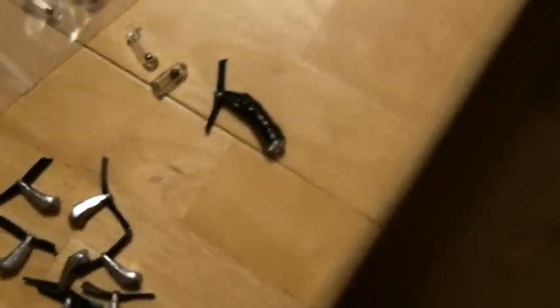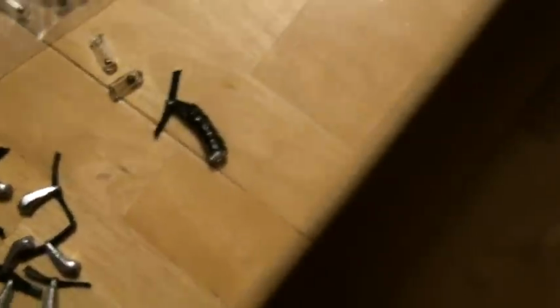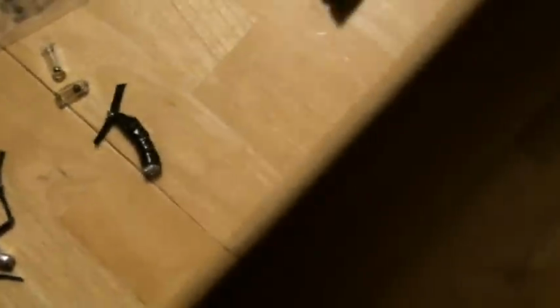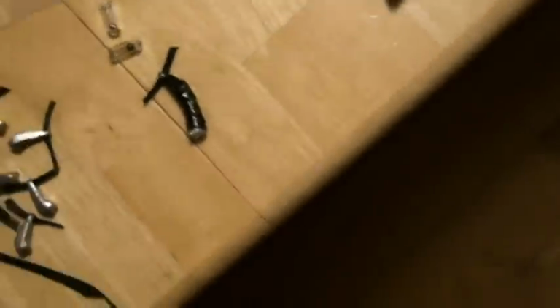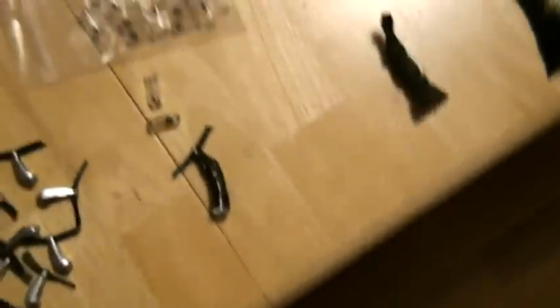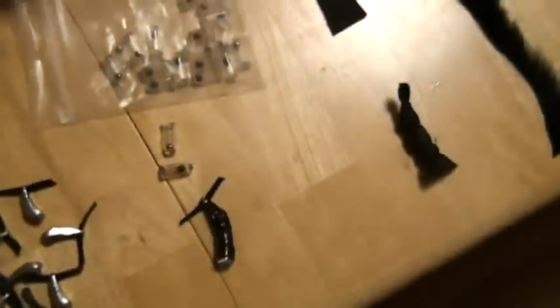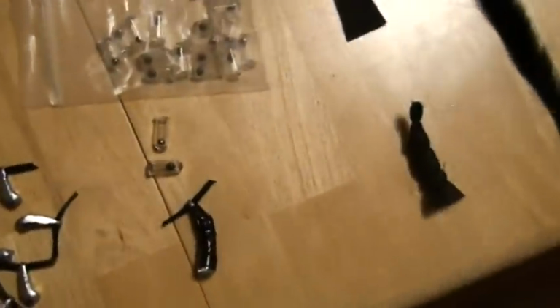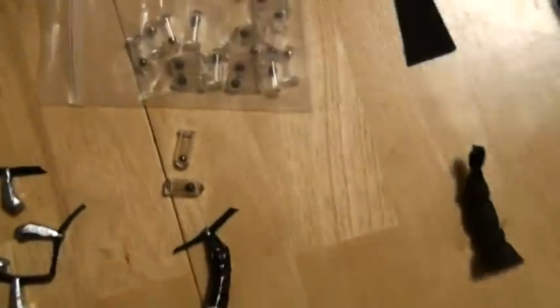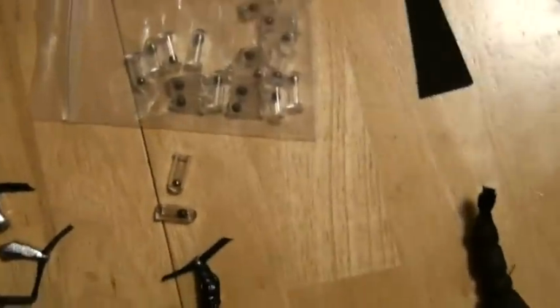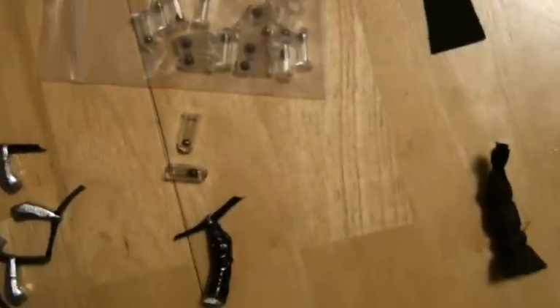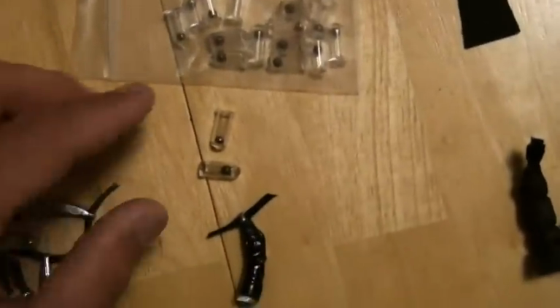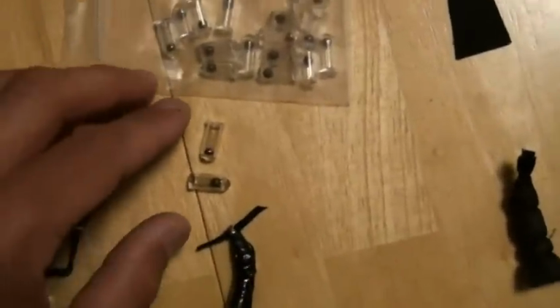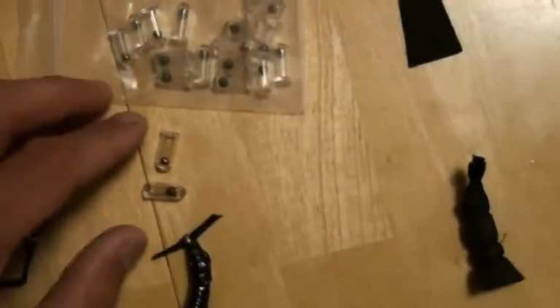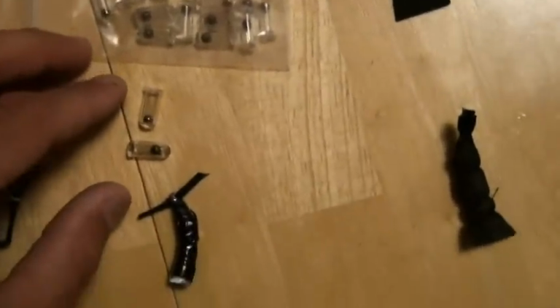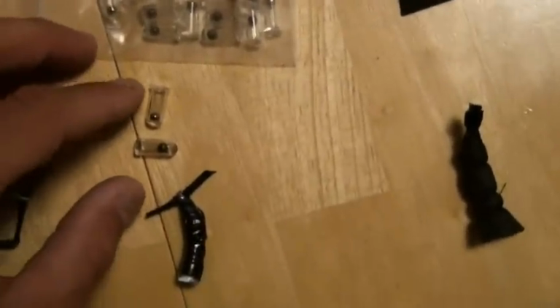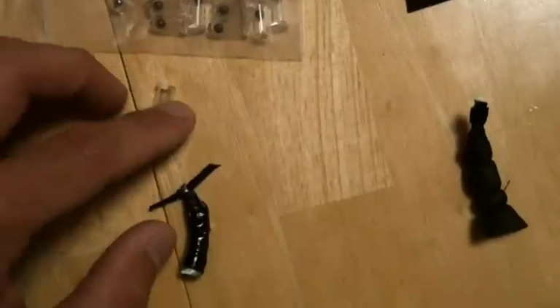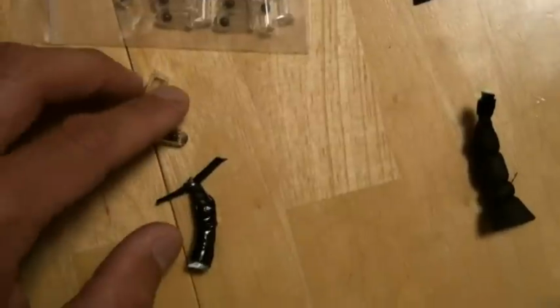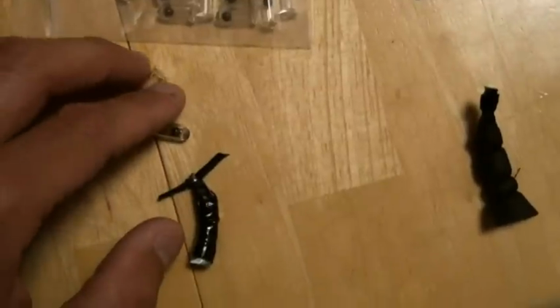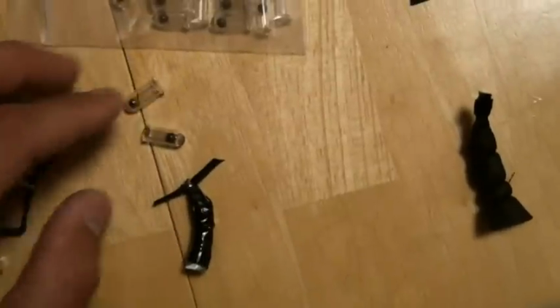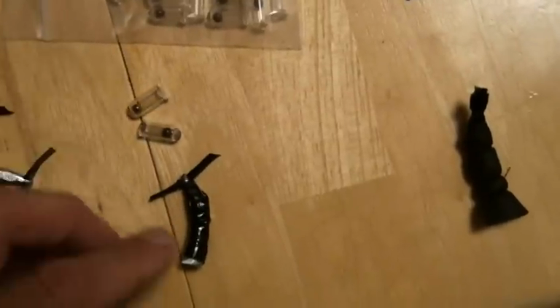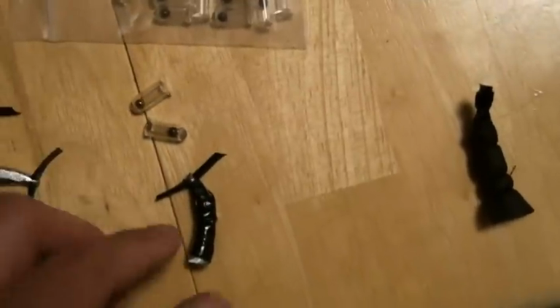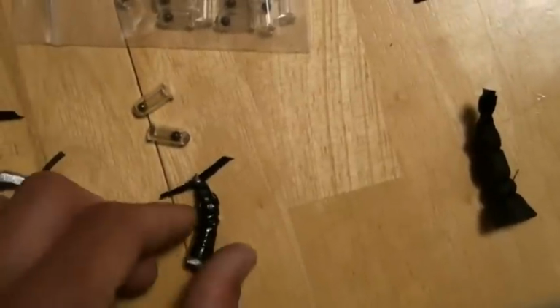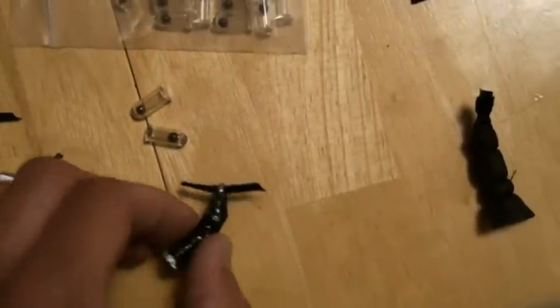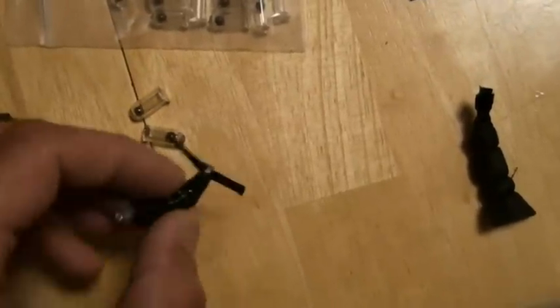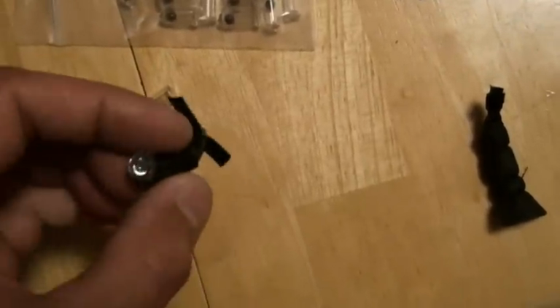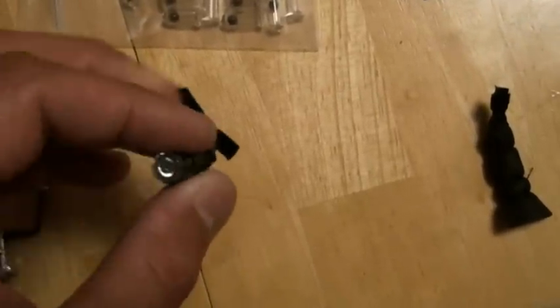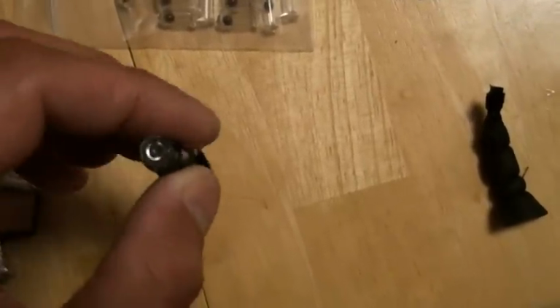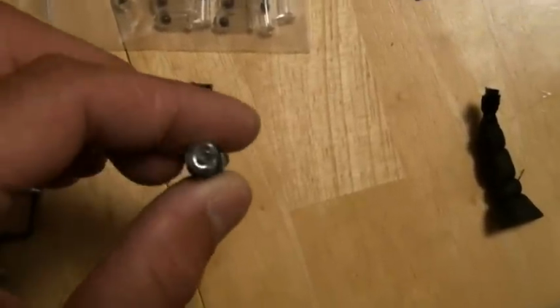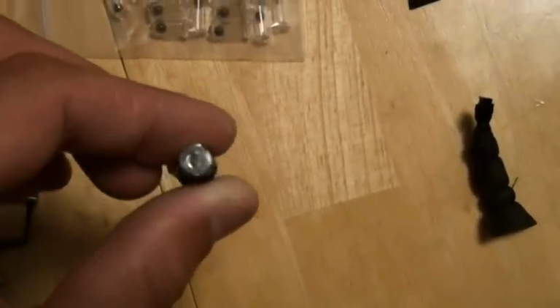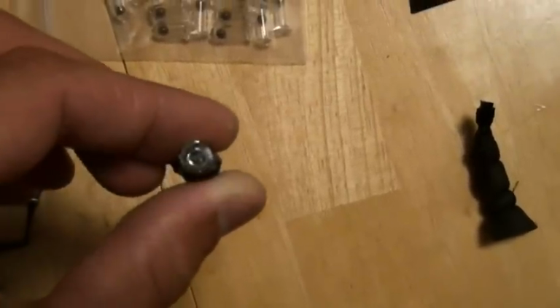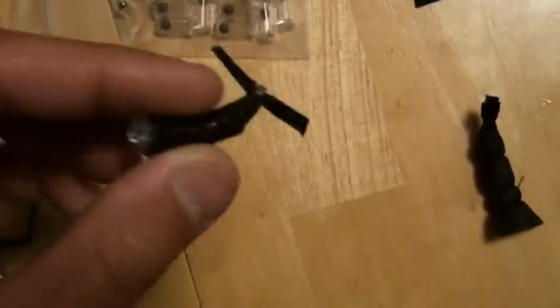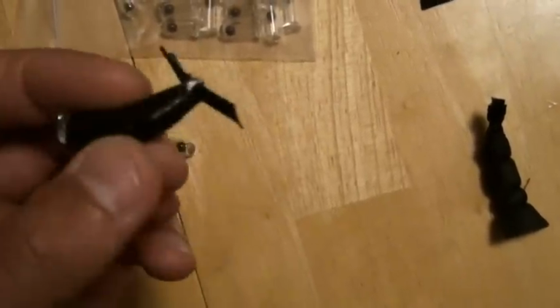Then I get a glass rattle. I'll put these glass rattles on there with plain old black duct tape.